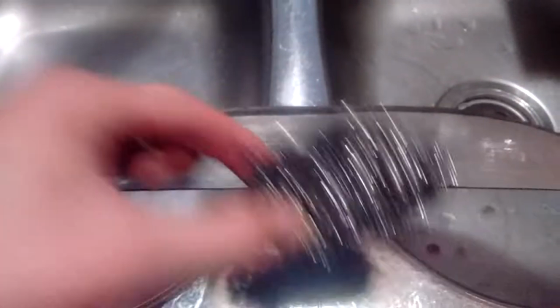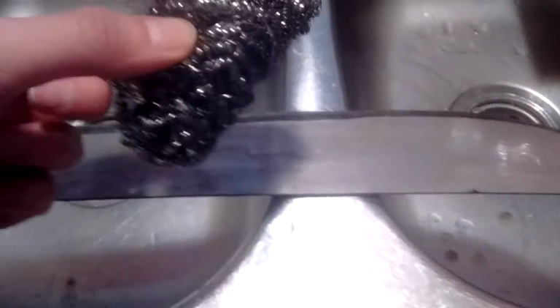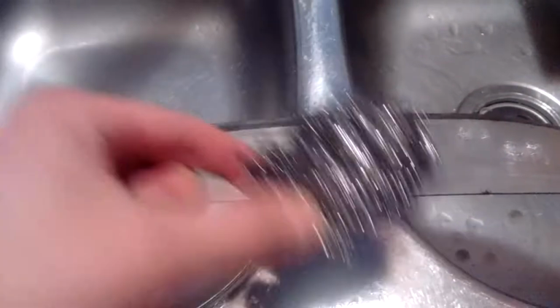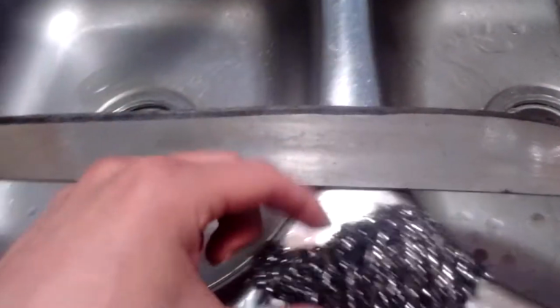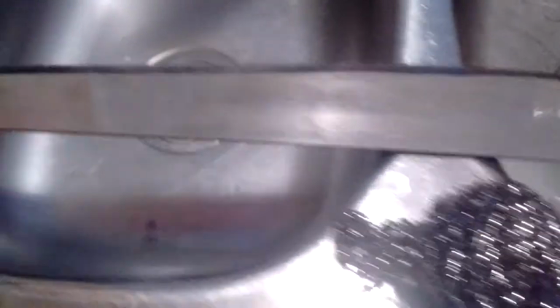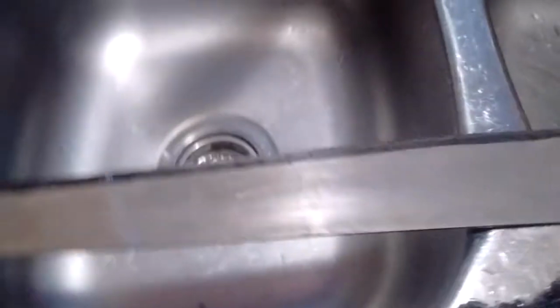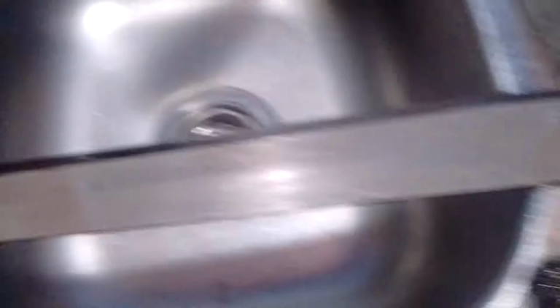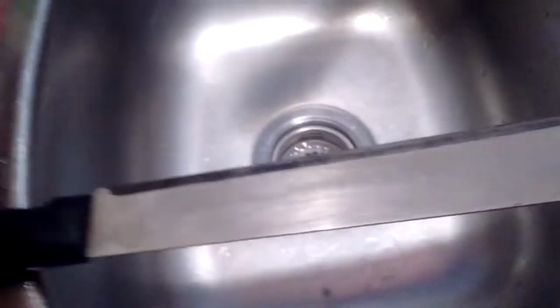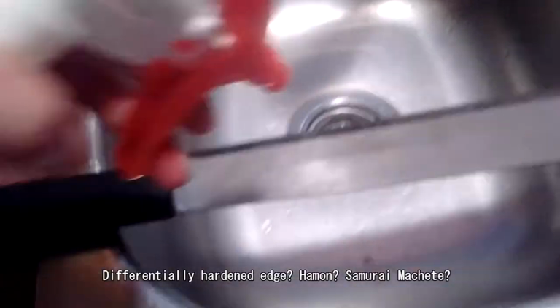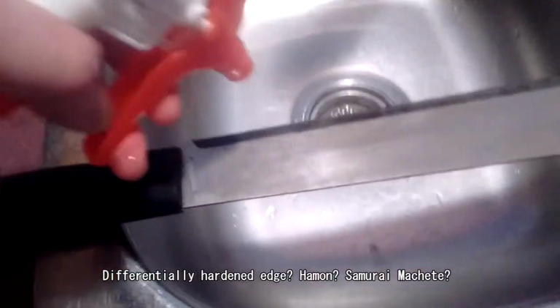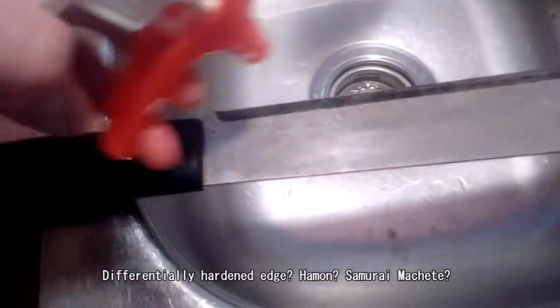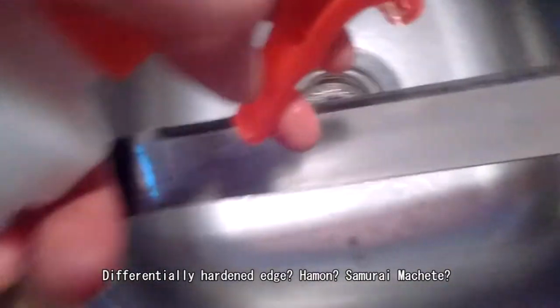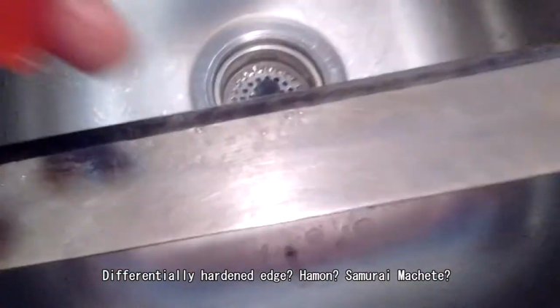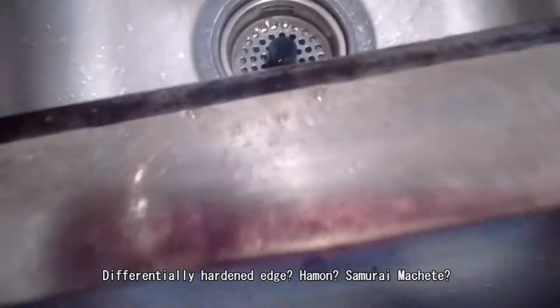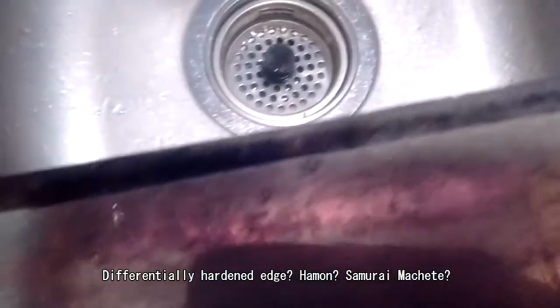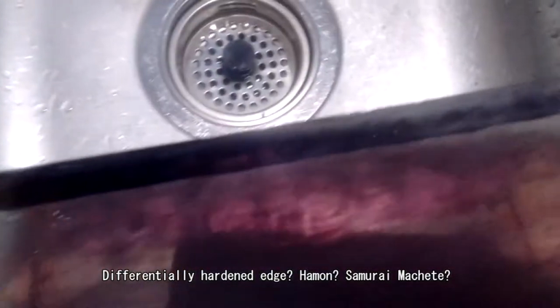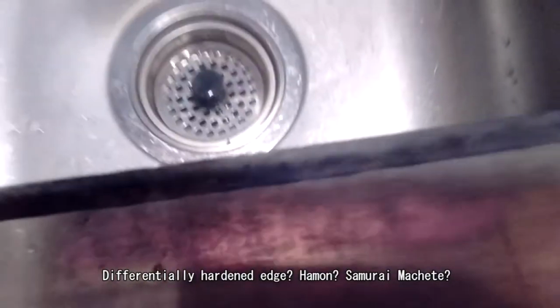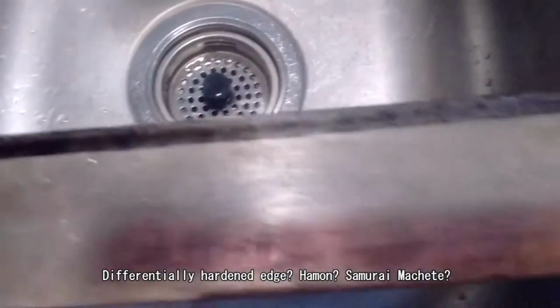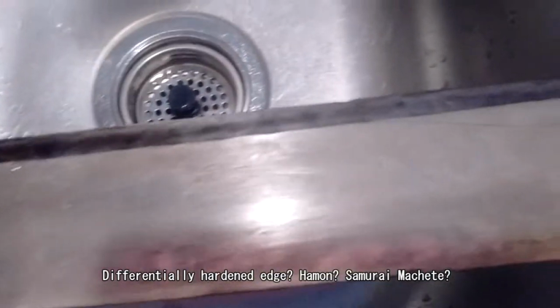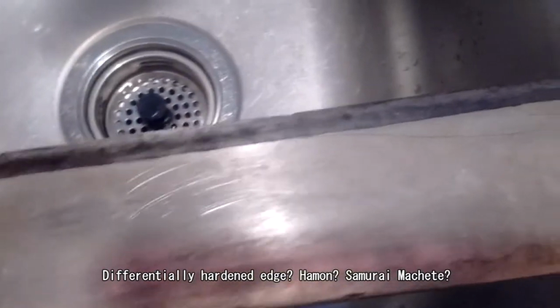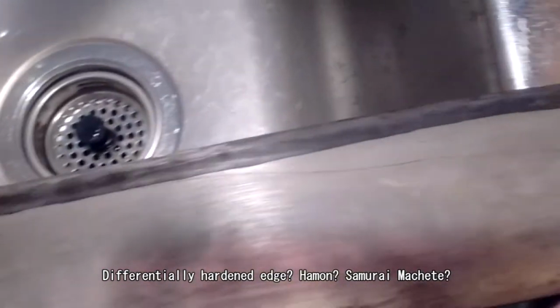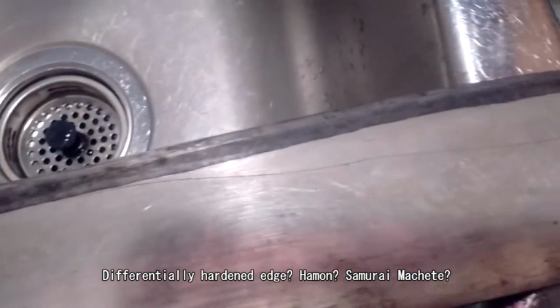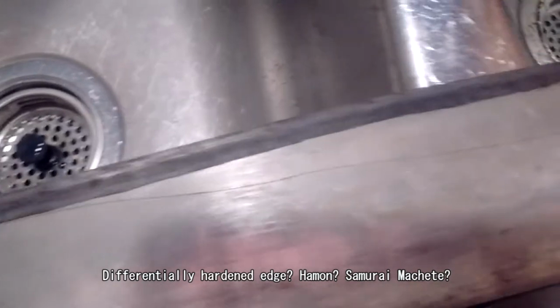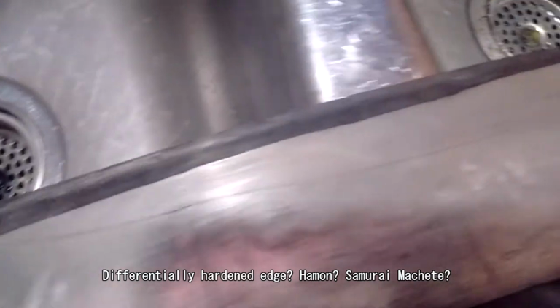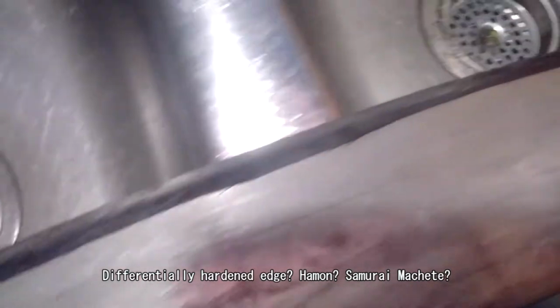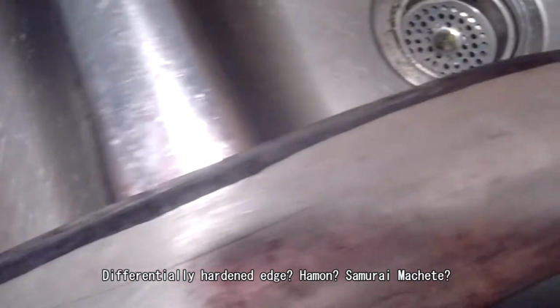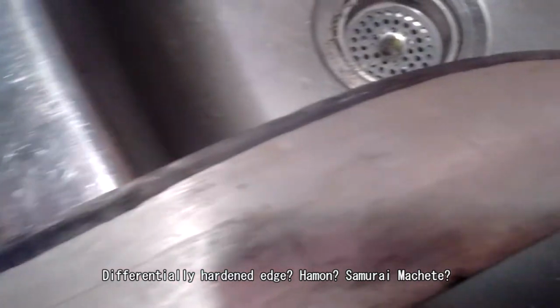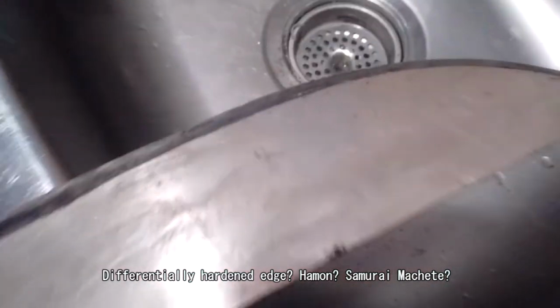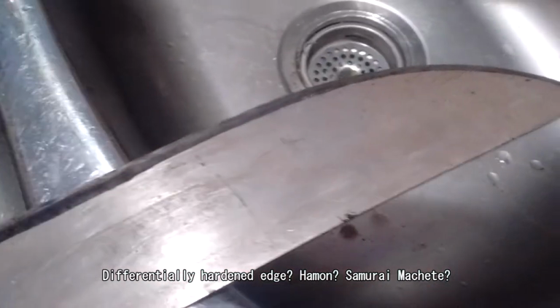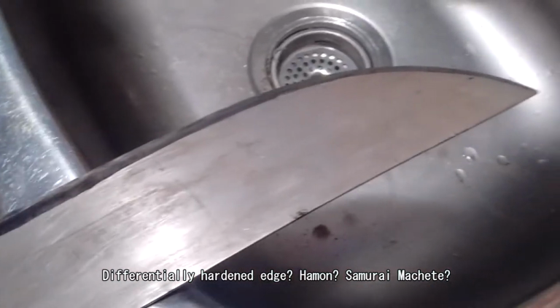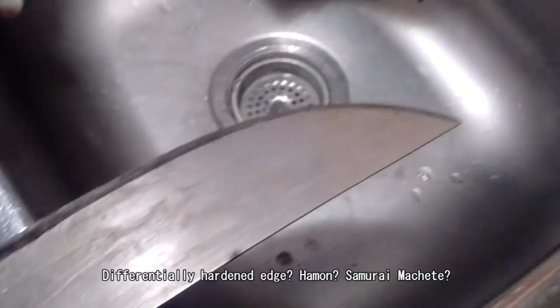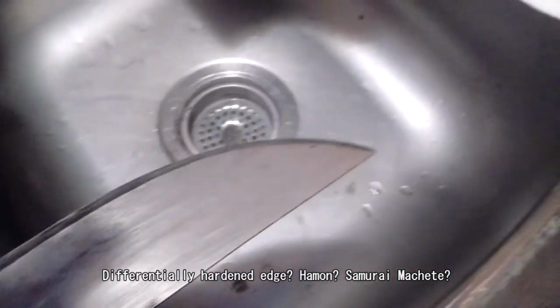So I used steel wool and vinegar. It's really cool — look at this edge, is that patina or something? It's all dark. It doesn't have much rust on it.